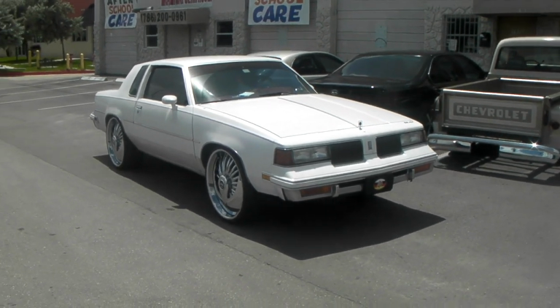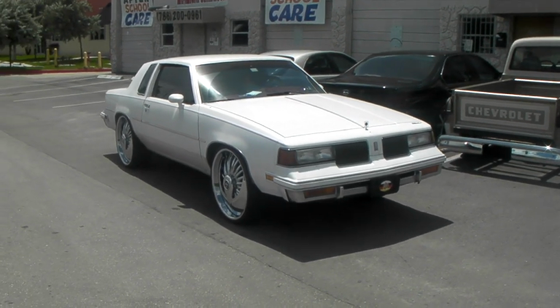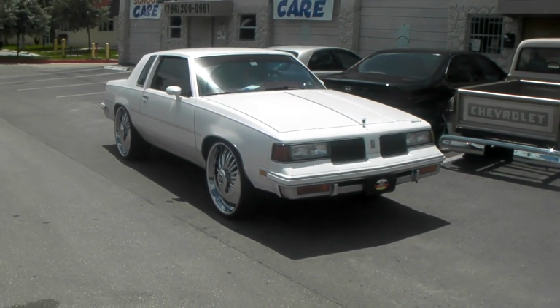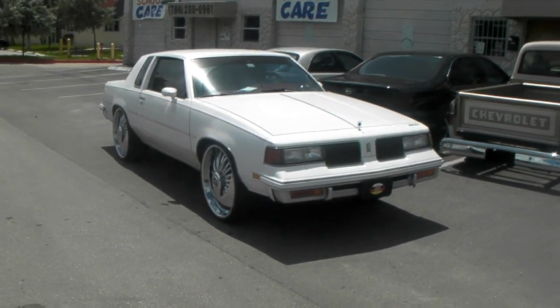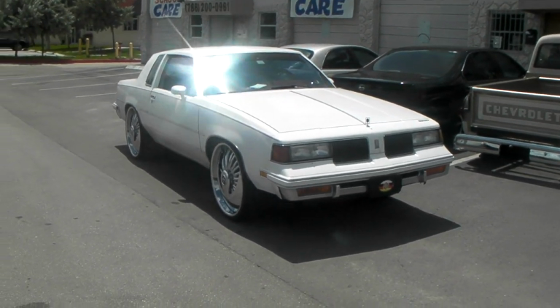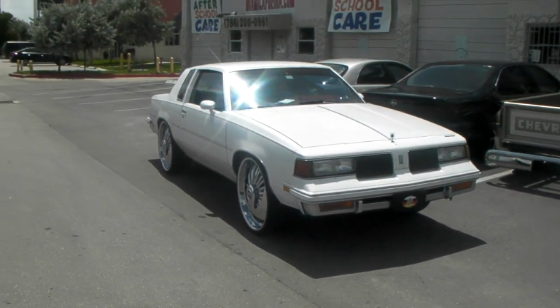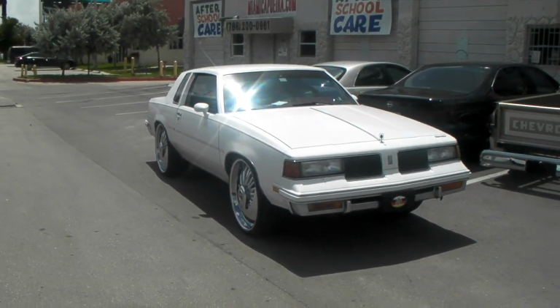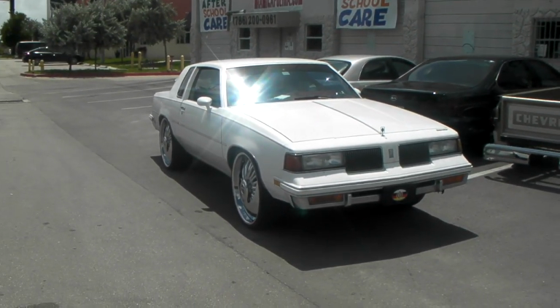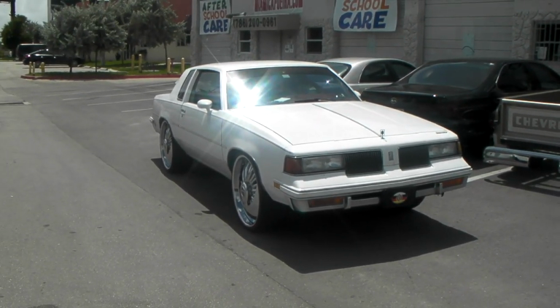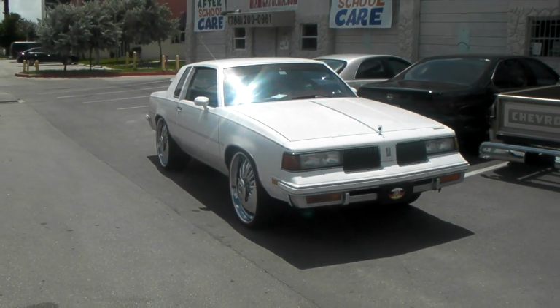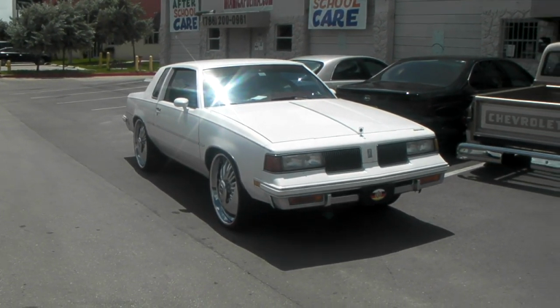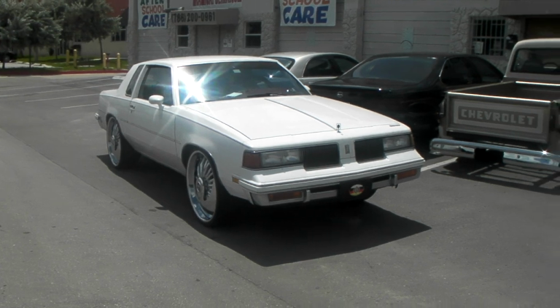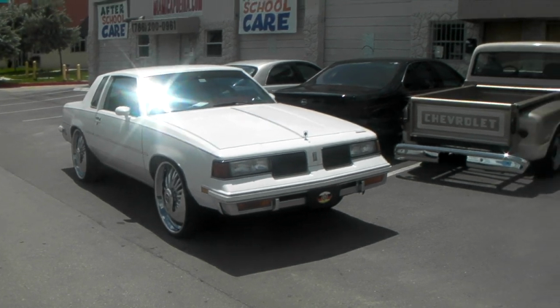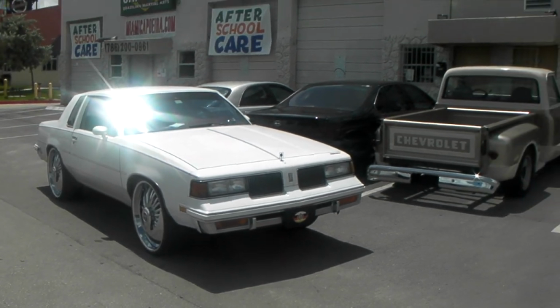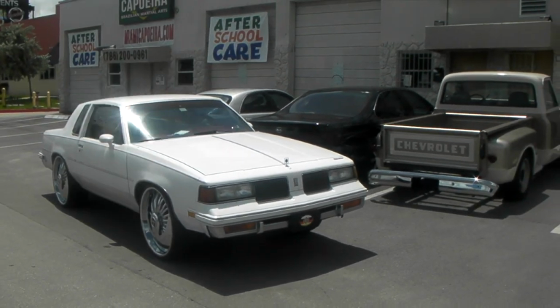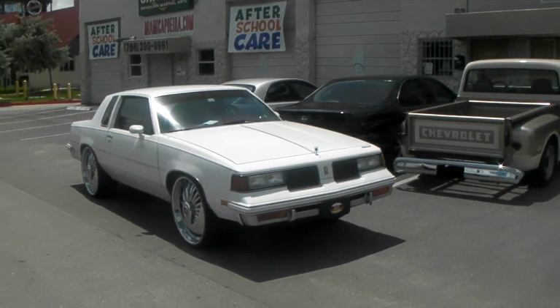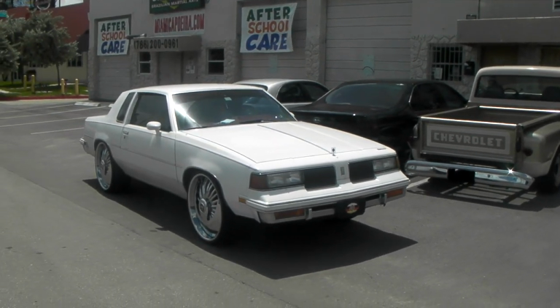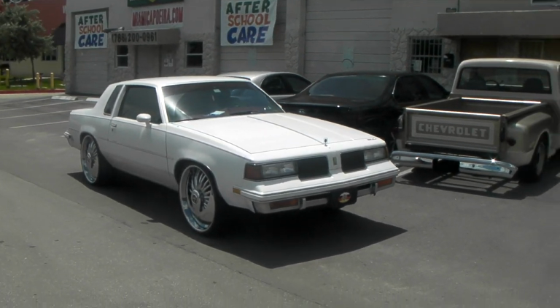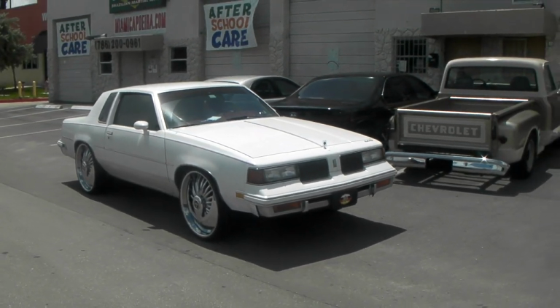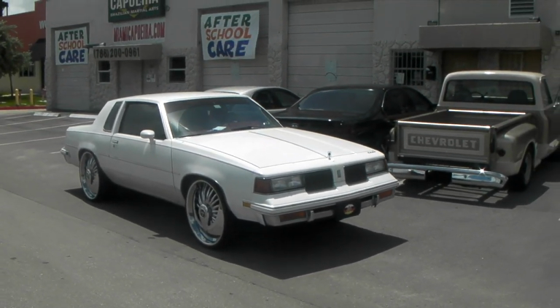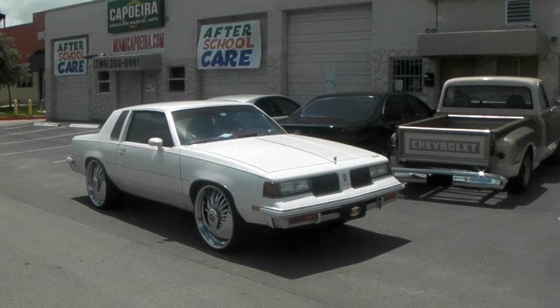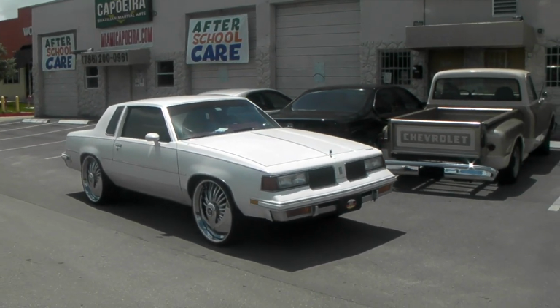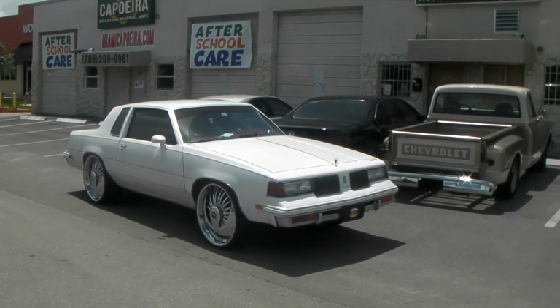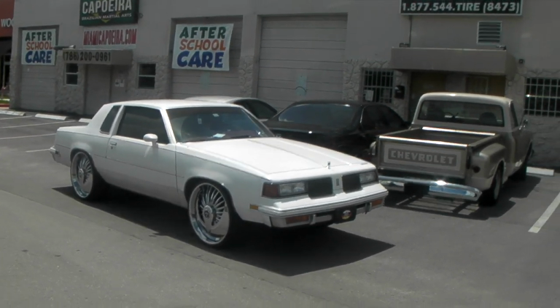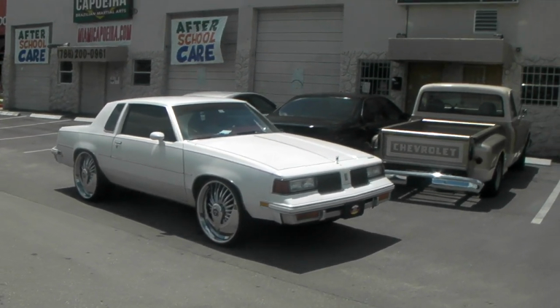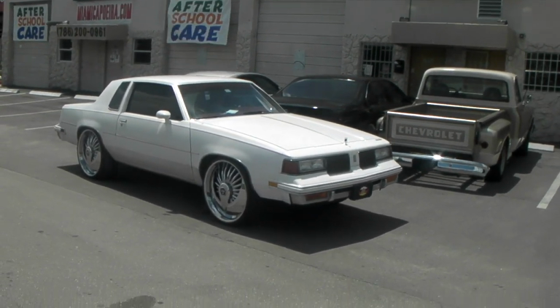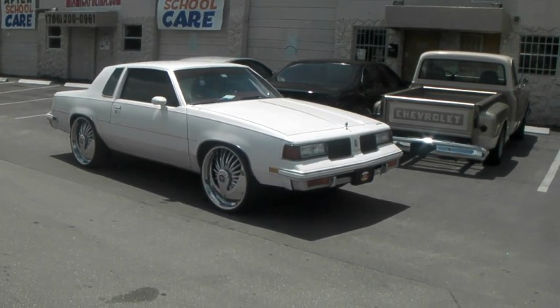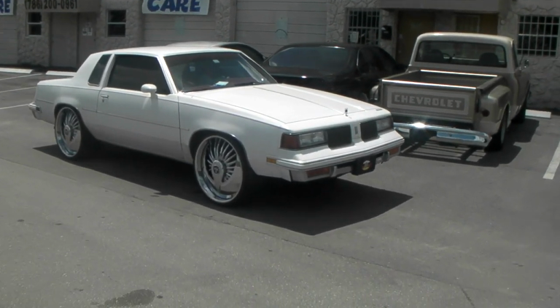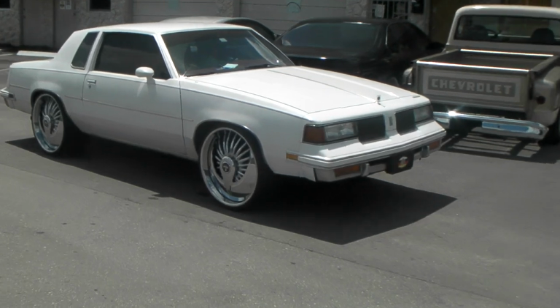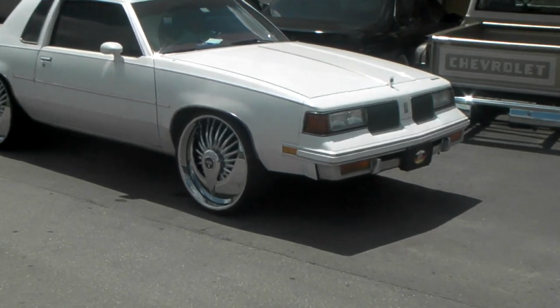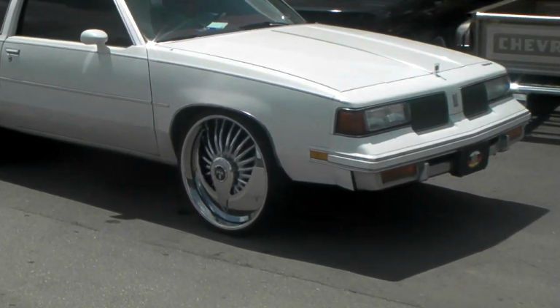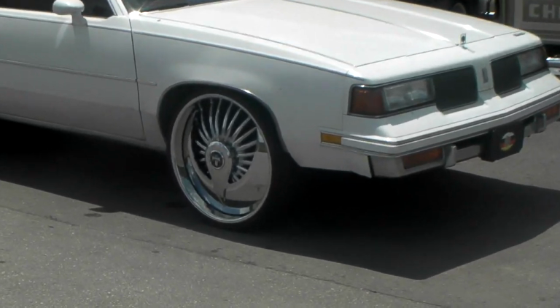Got the 275/25/24 tires. We just got coil spacers on there, so no serious lift. You can find these online at DubsandTires.com for some of the best prices you'll find.